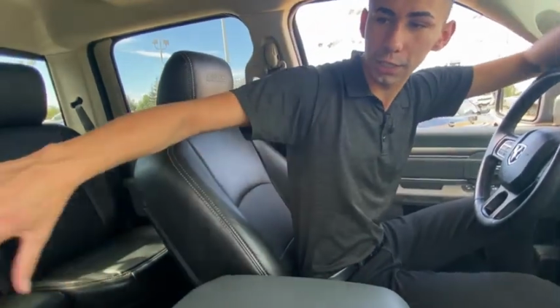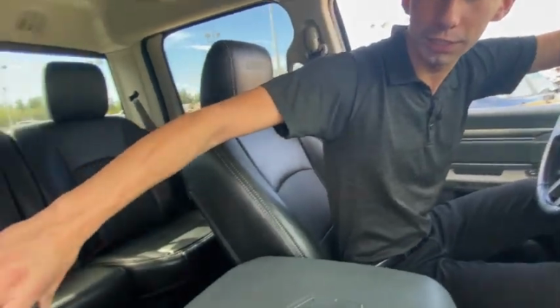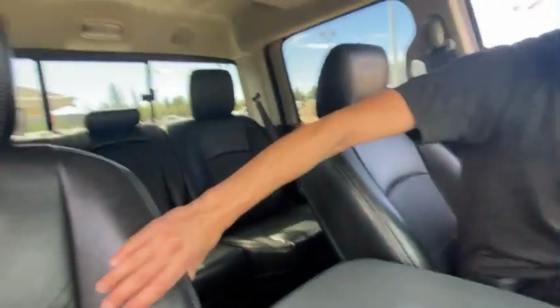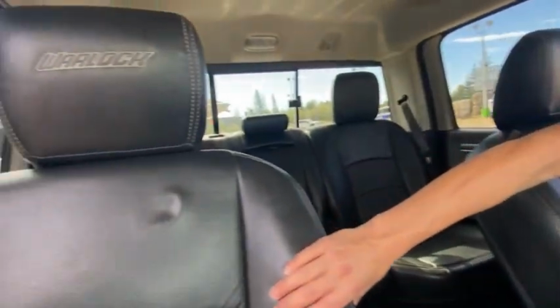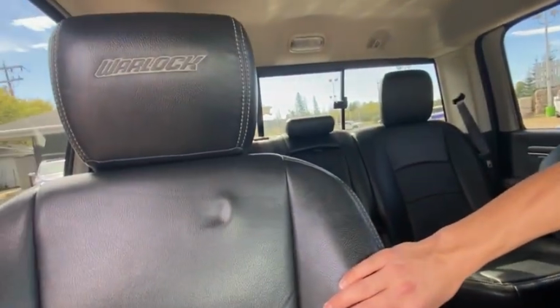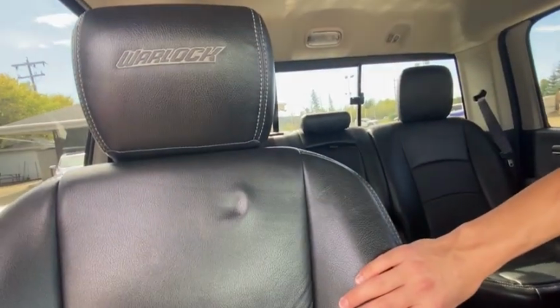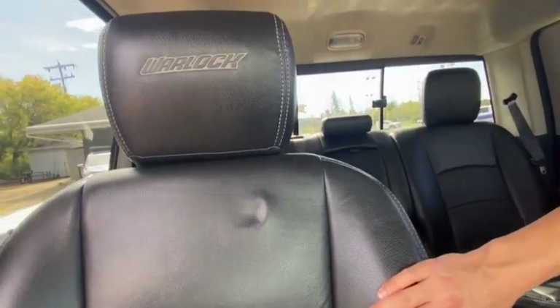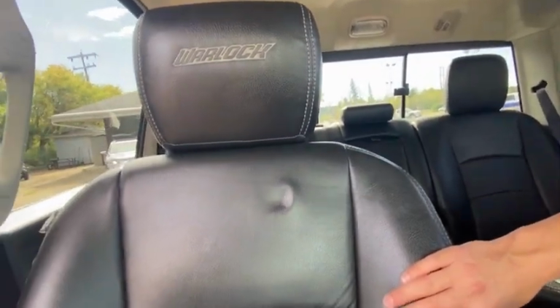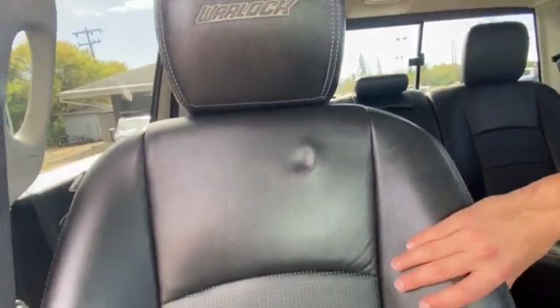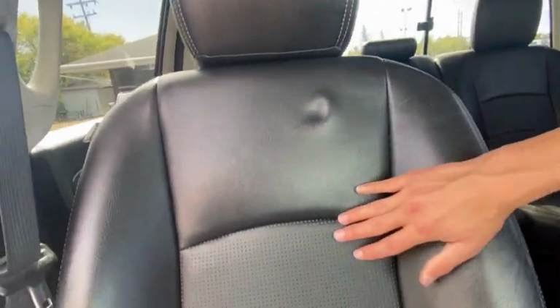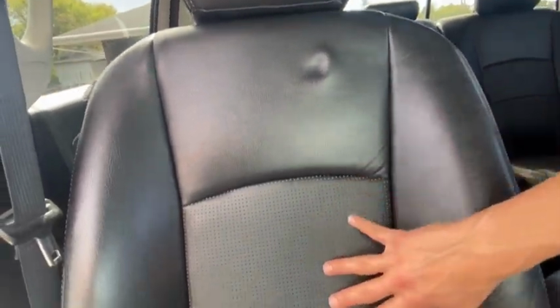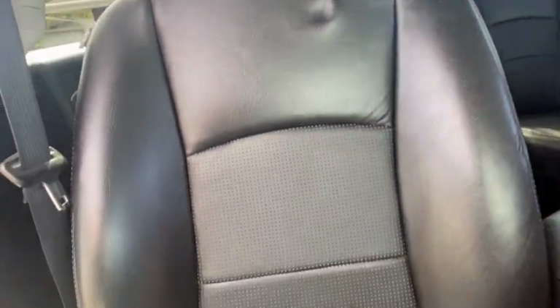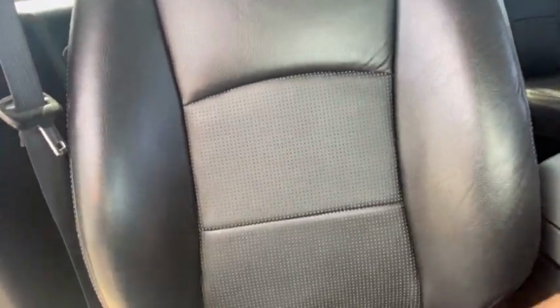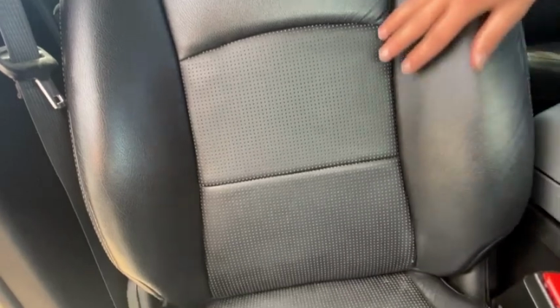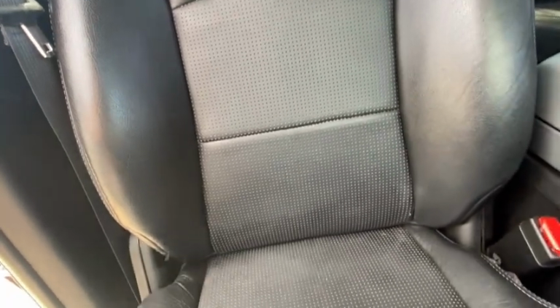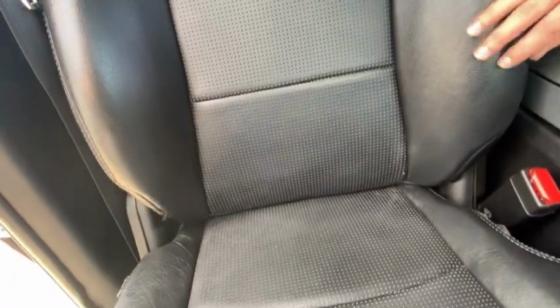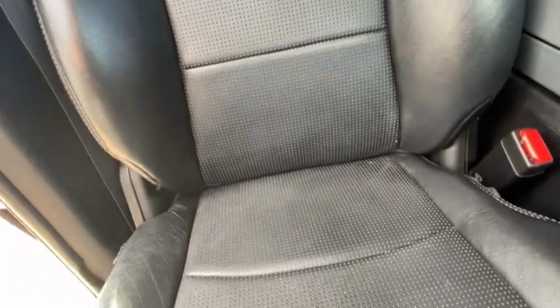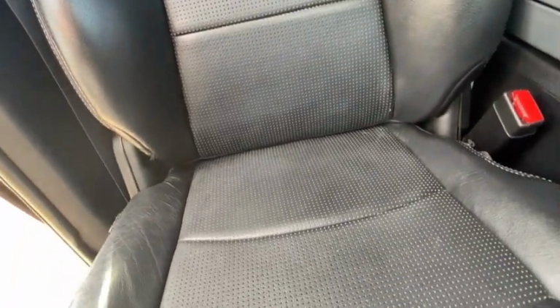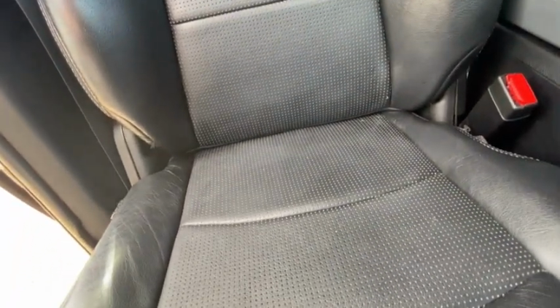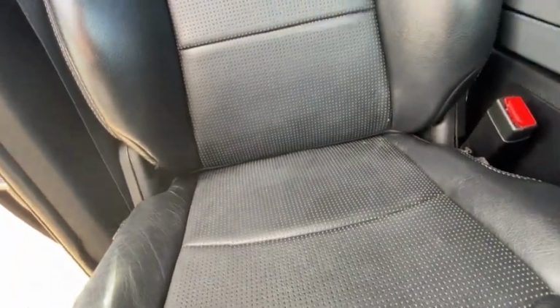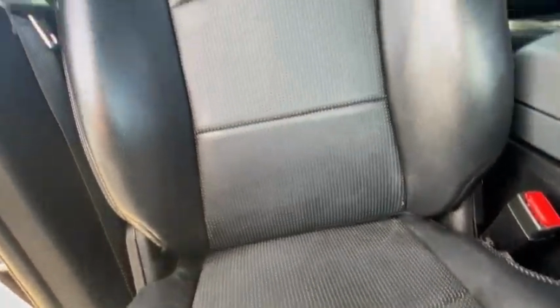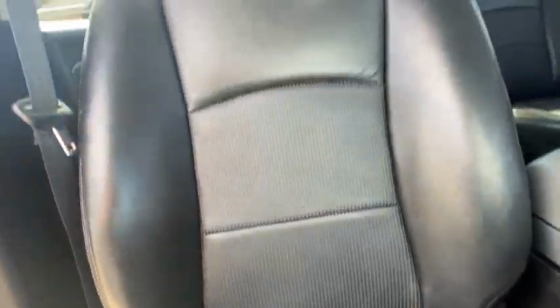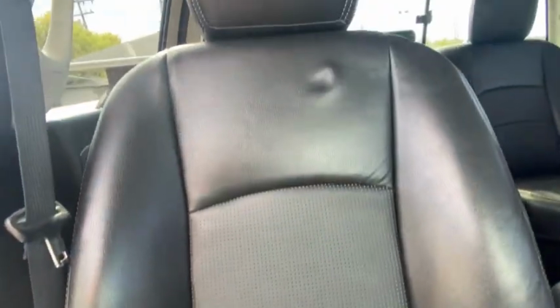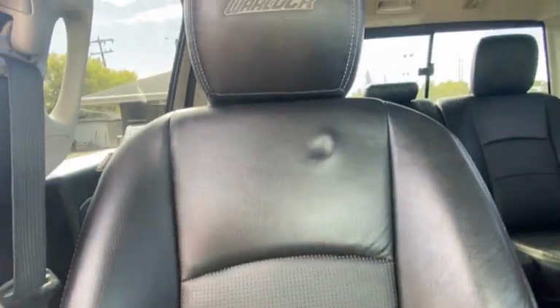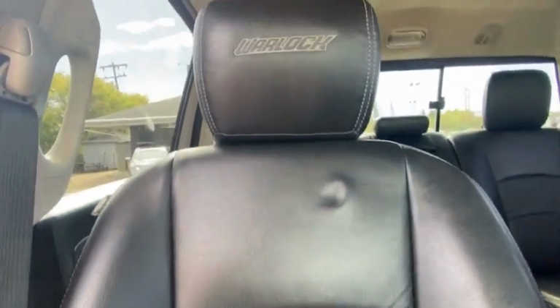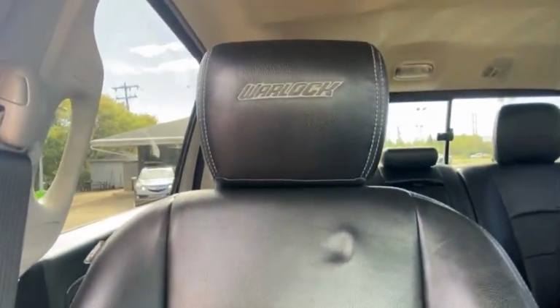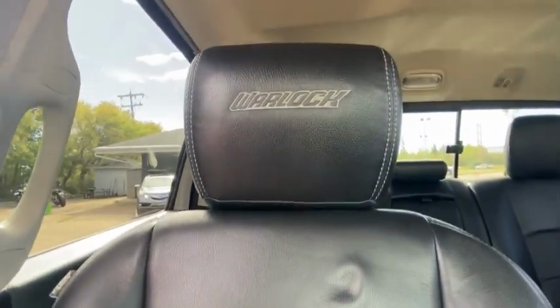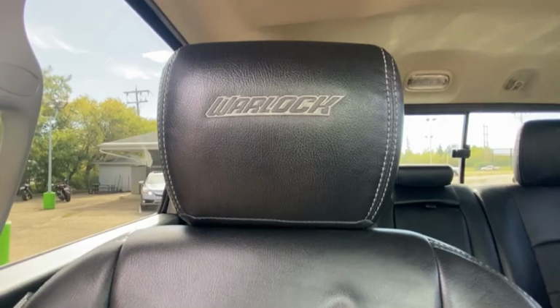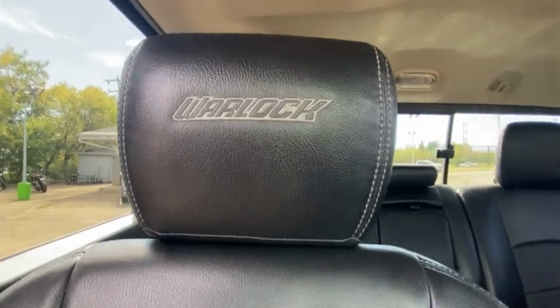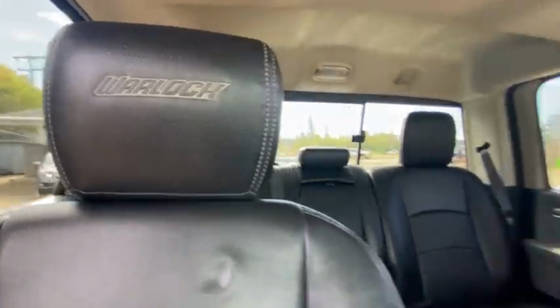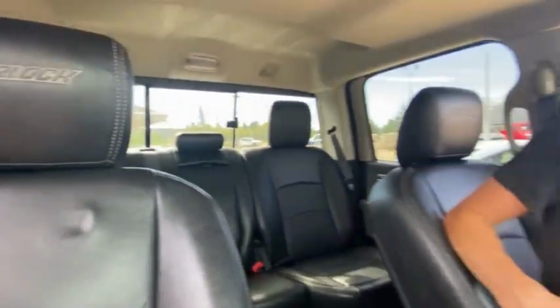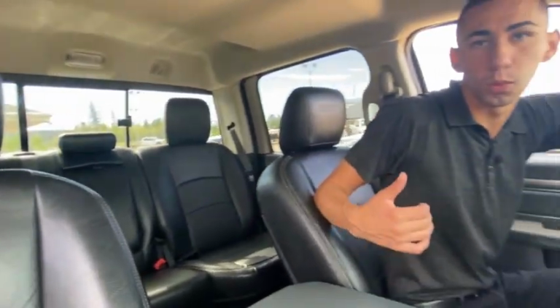Let's check out these seats. As mentioned, they are cat skin leather with a nice perforation on the centers and a black wrap around. It even says Warlock in the center of the headrest — very nice, pretty comfortable, and they are heated as well.